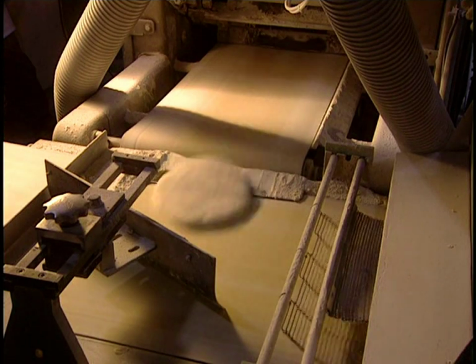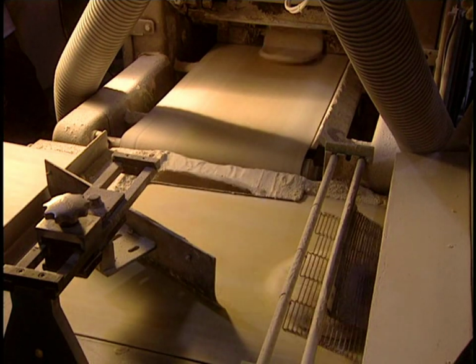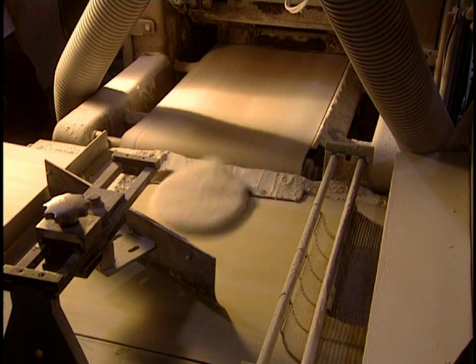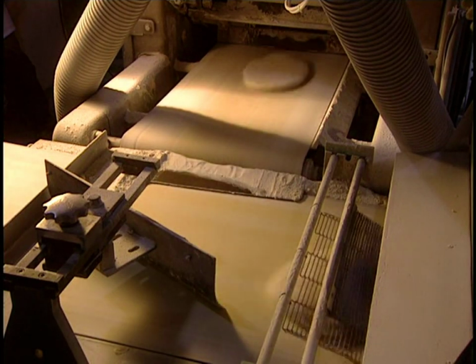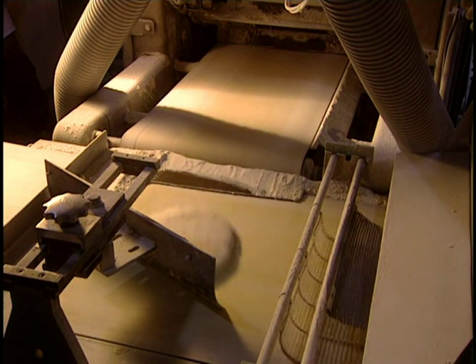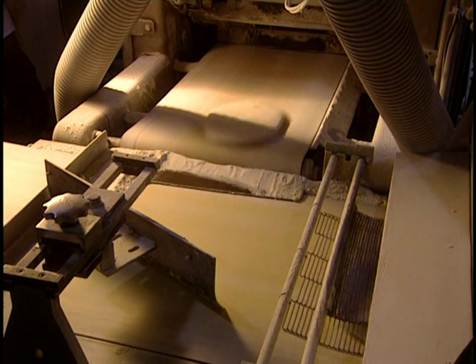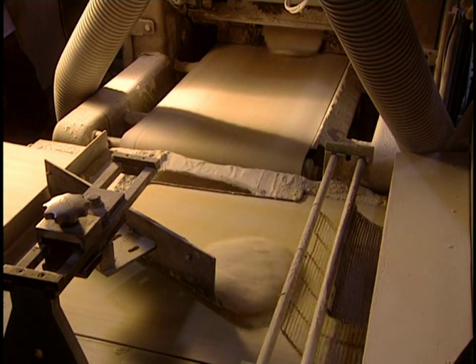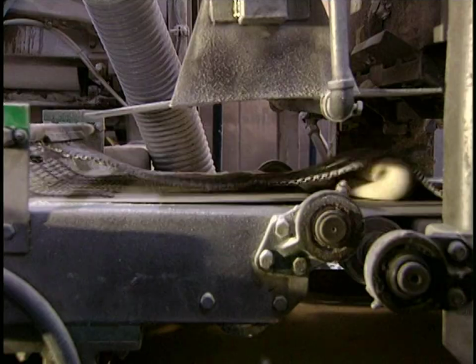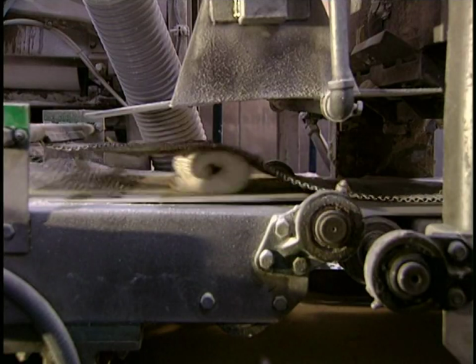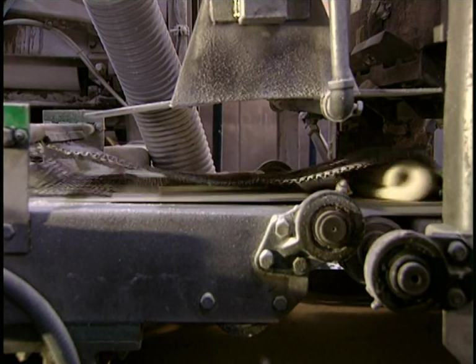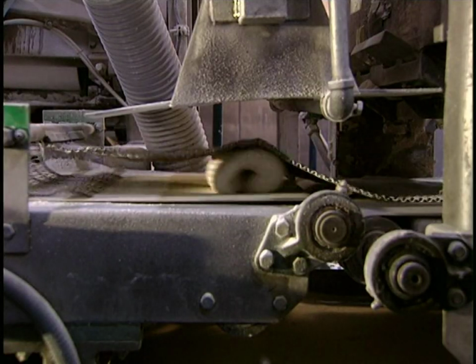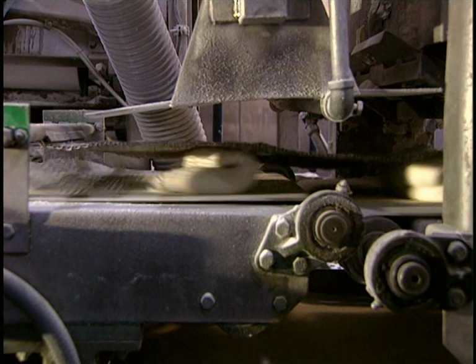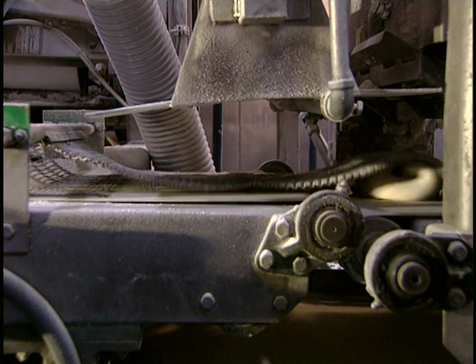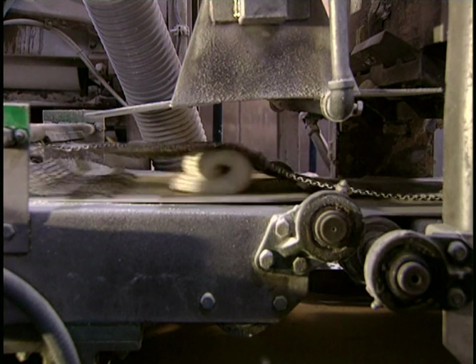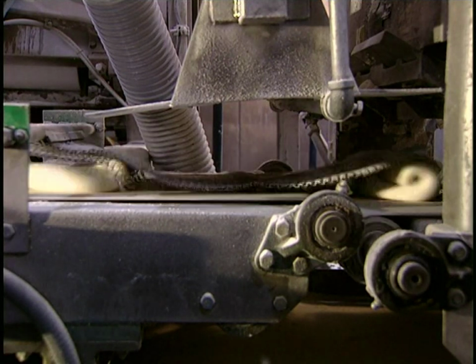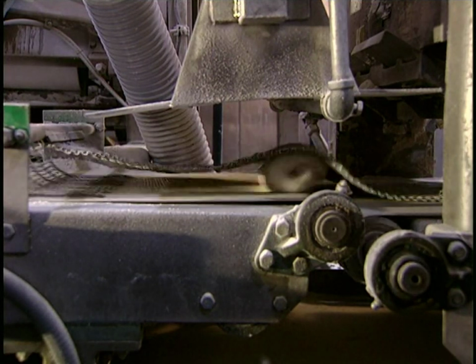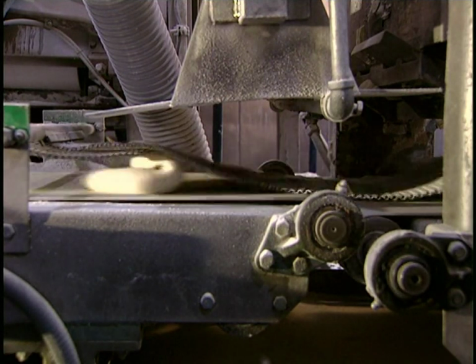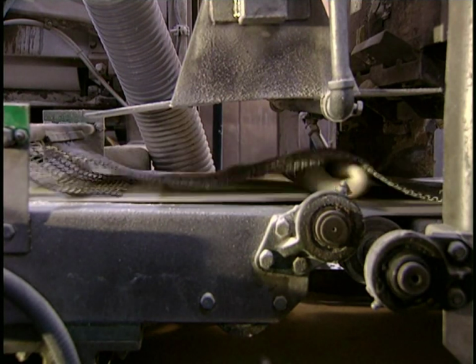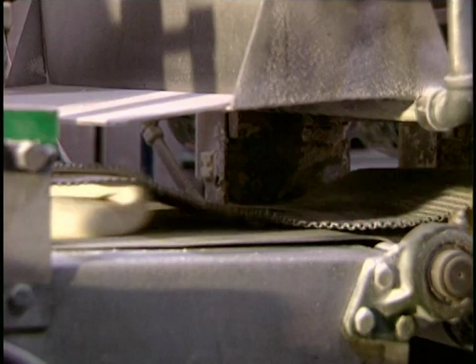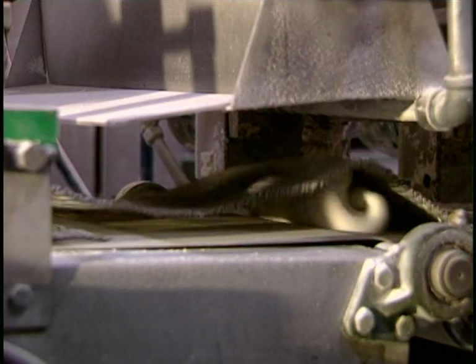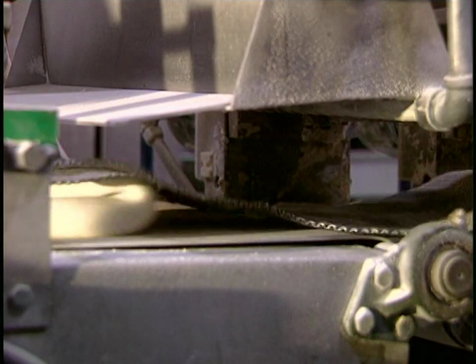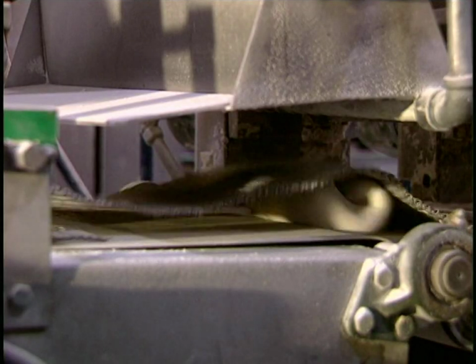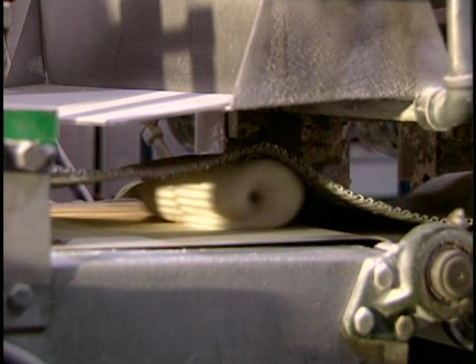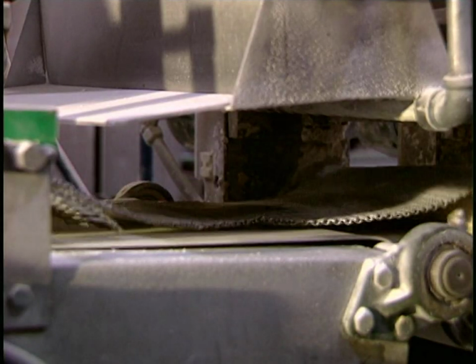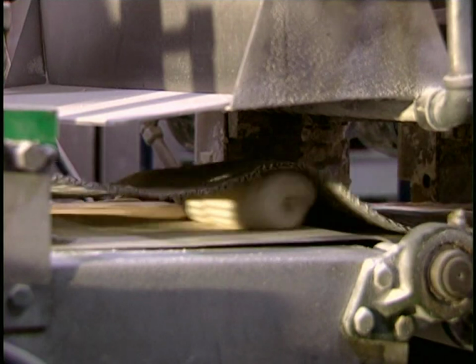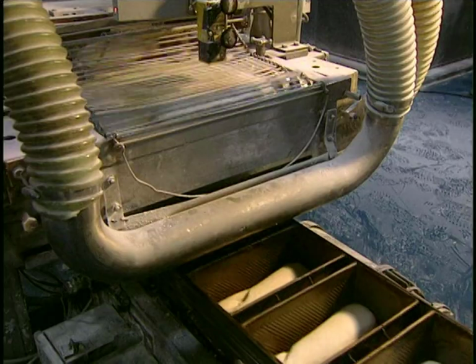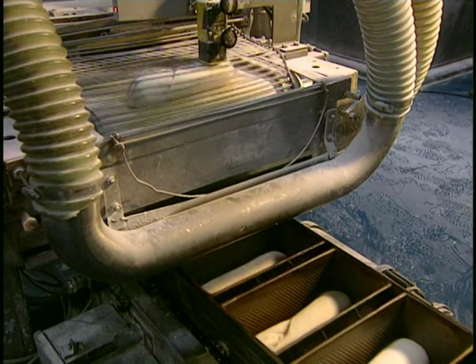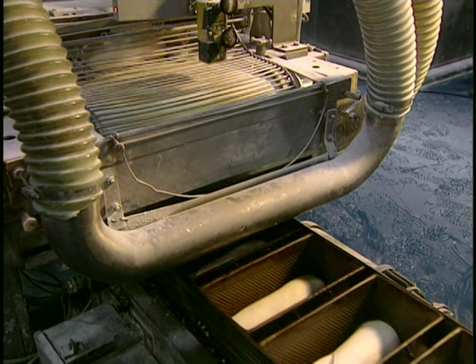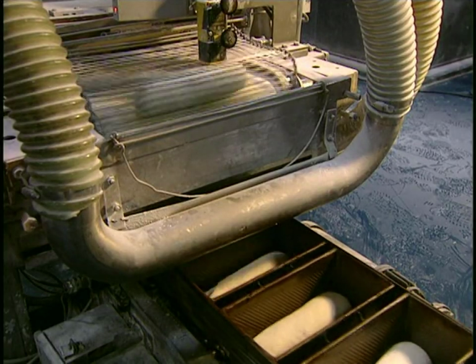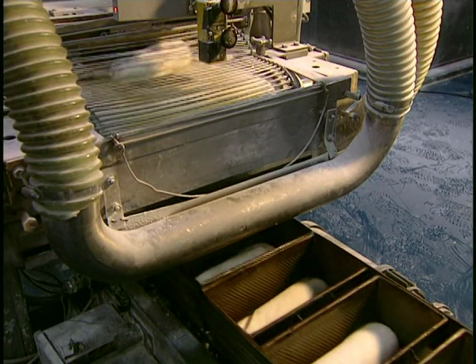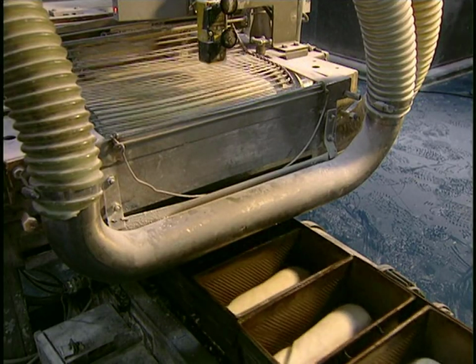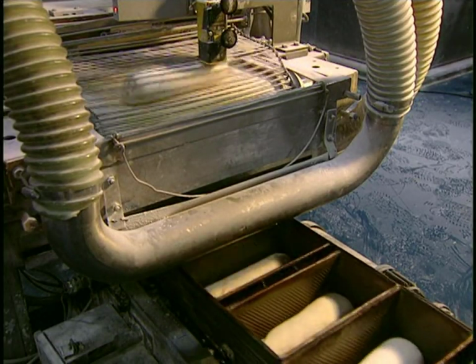The dough is then folded and rolled. The machine can handle three per second, for a total of 11,500 an hour. The dough is rolled out to the exact size and falls into baking molds.